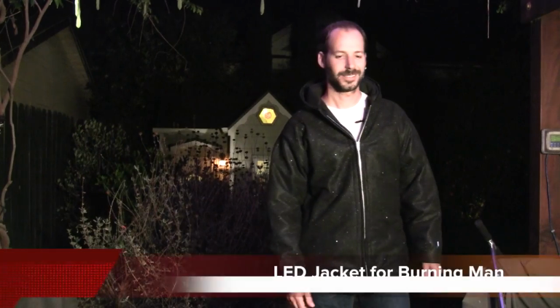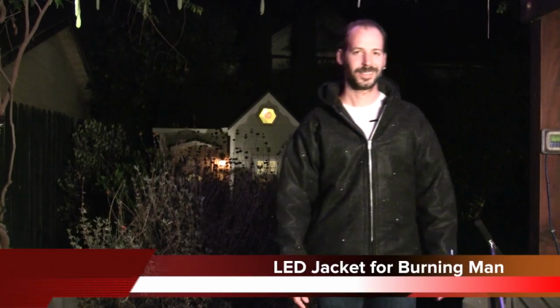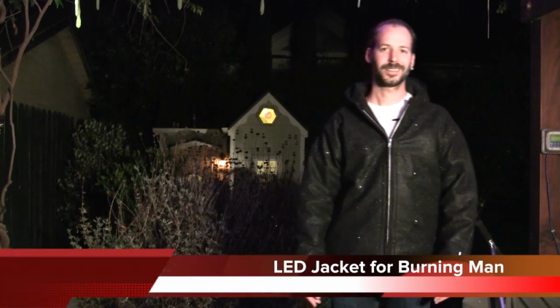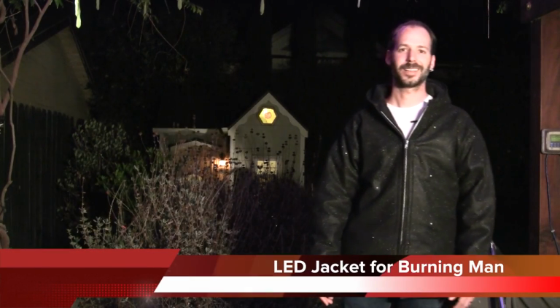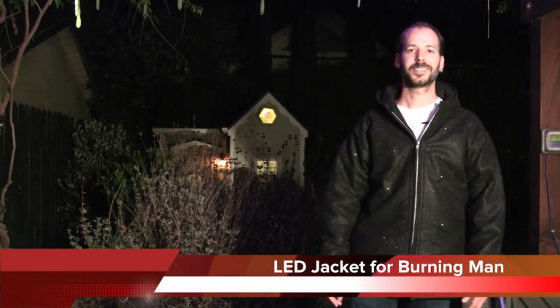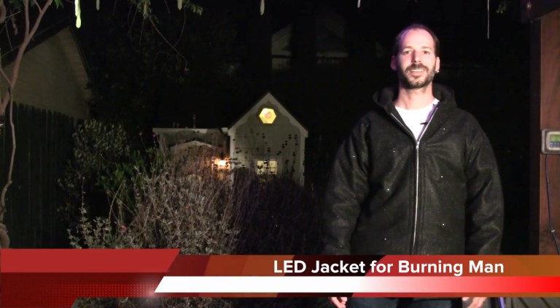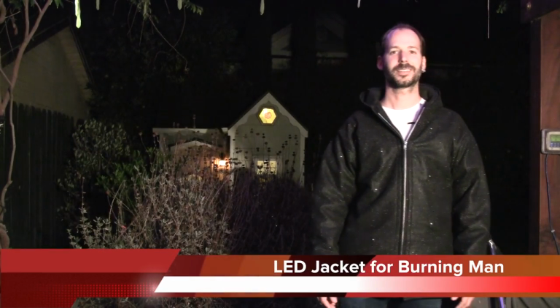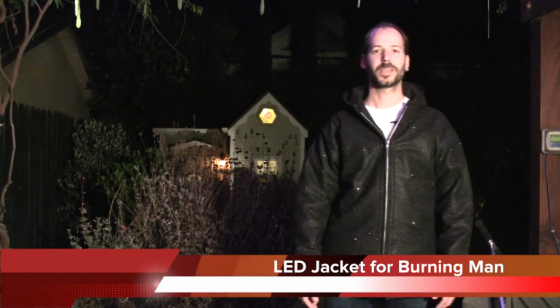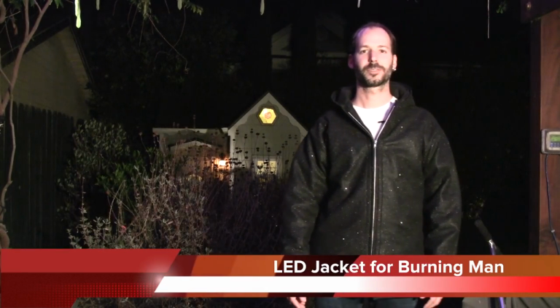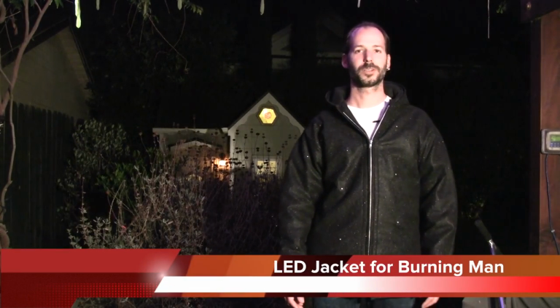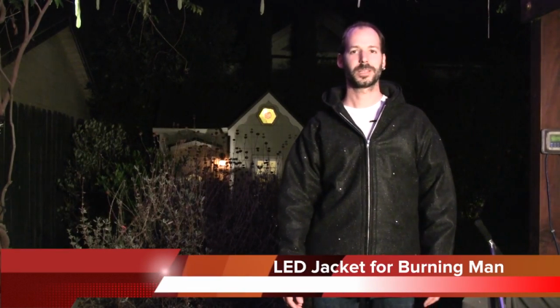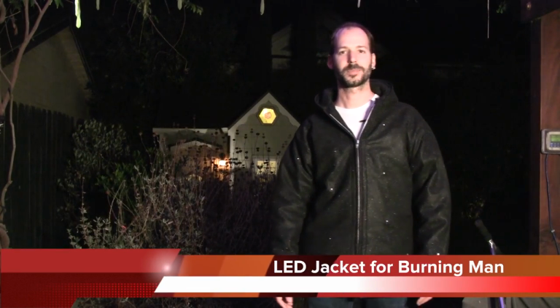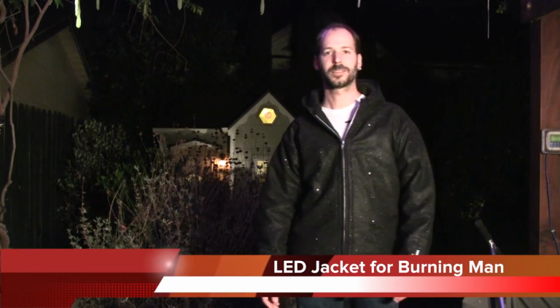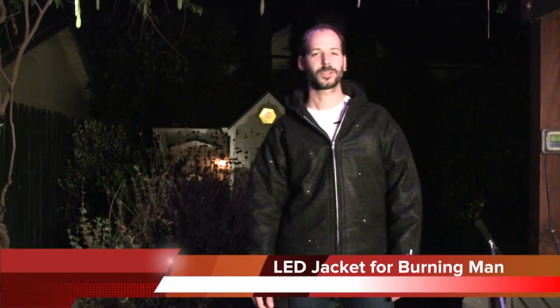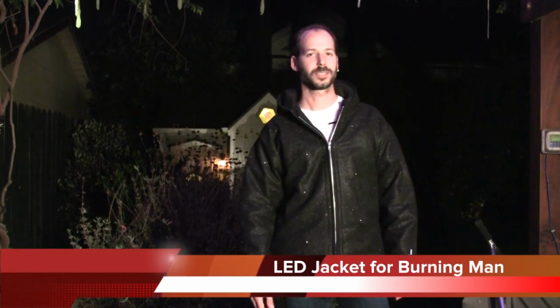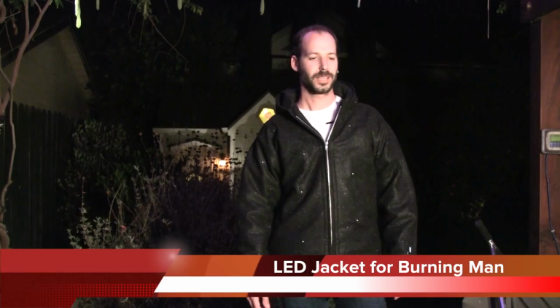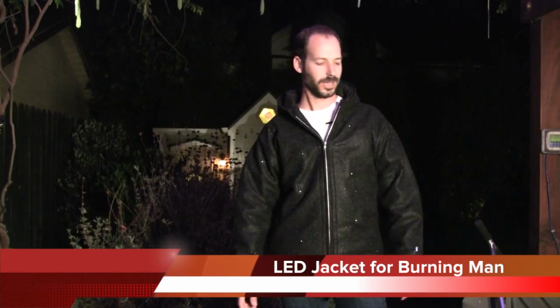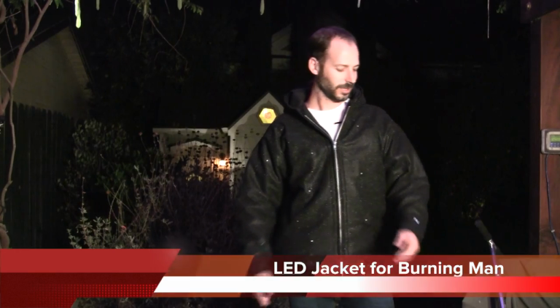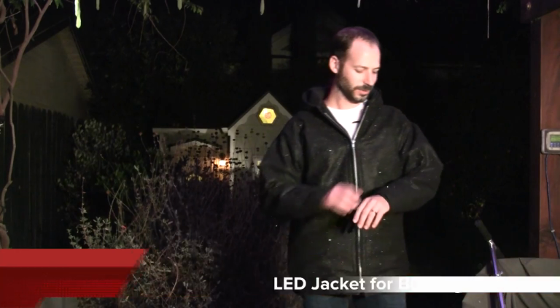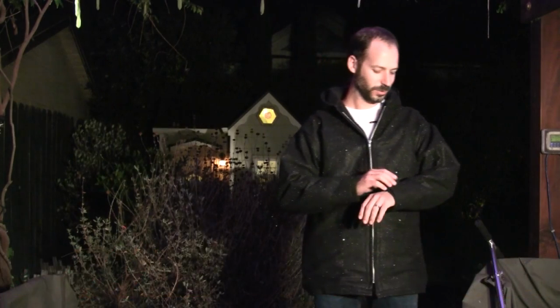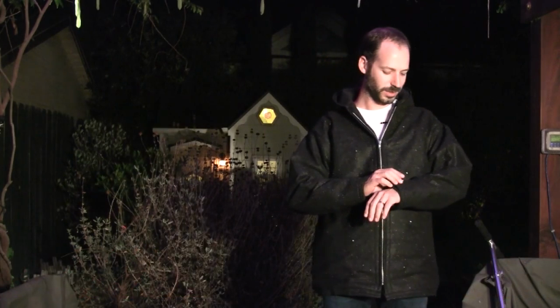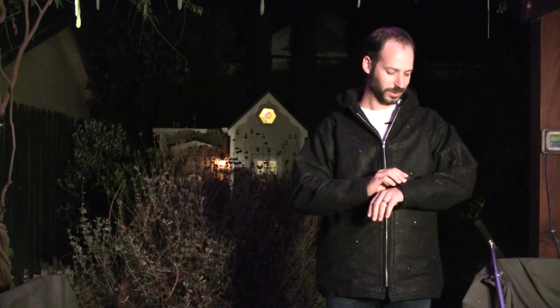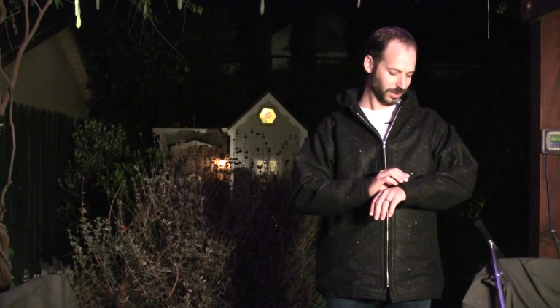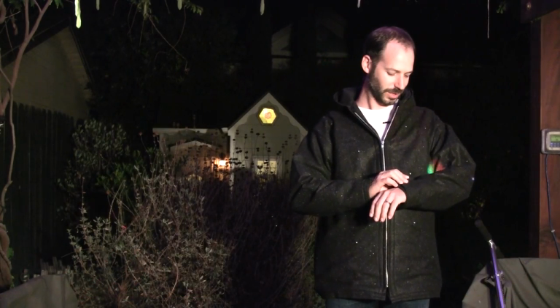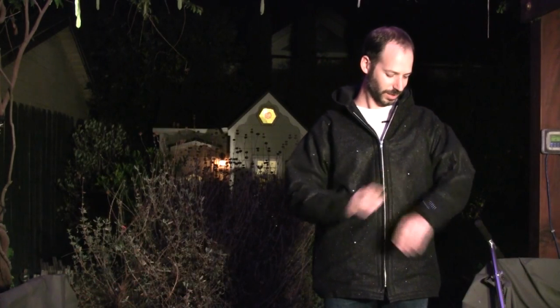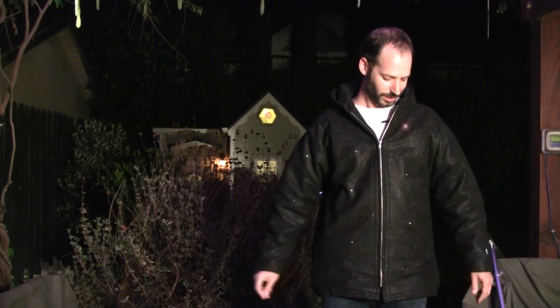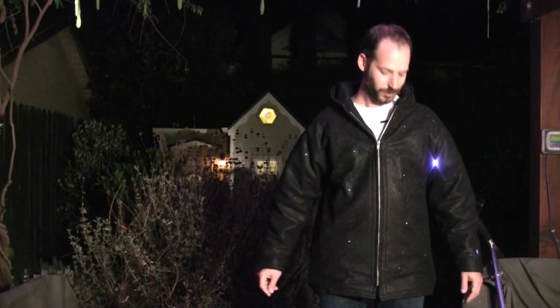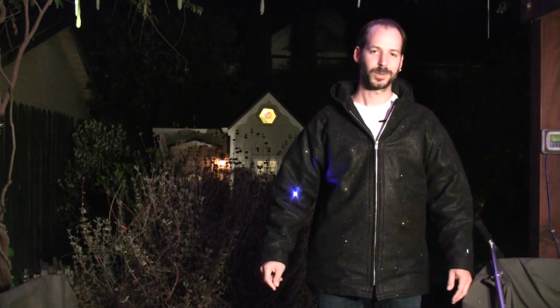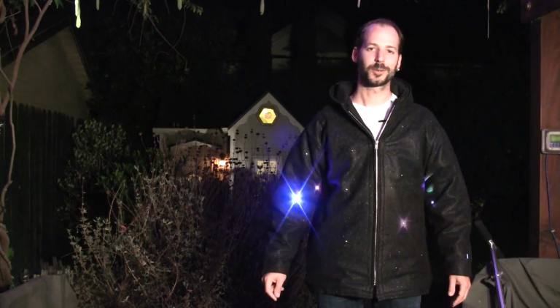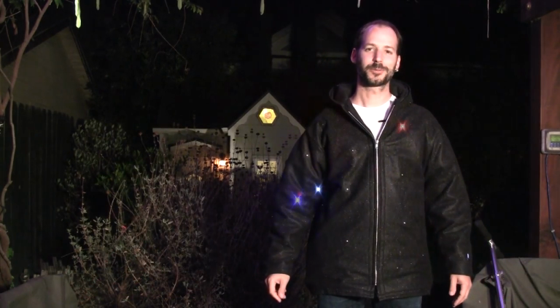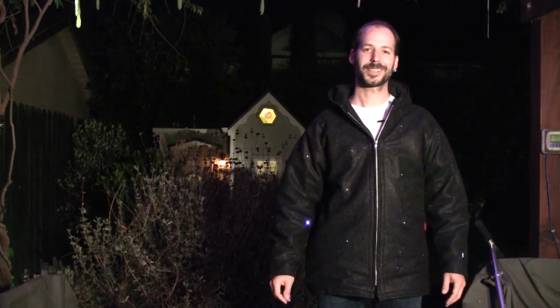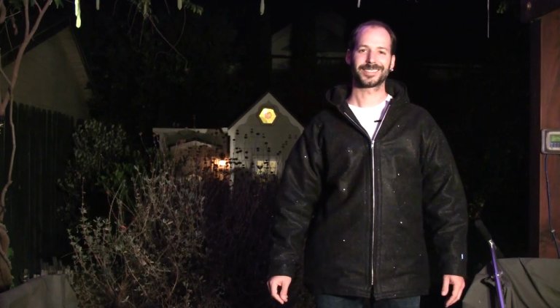Here's the LED jacket that I made for Burning Man. This is my latest project, and I'll start with a quick demo. This program is called Fruit Salad.